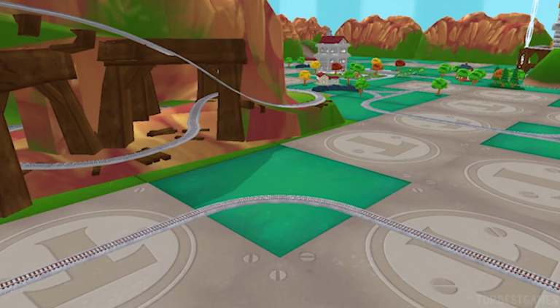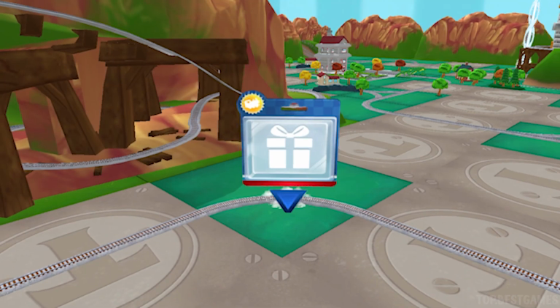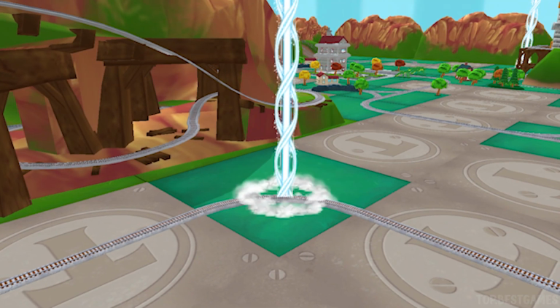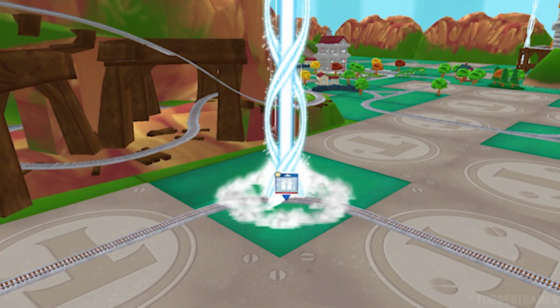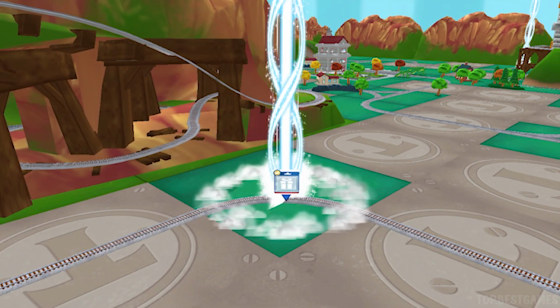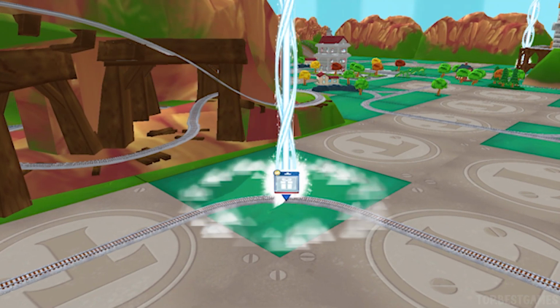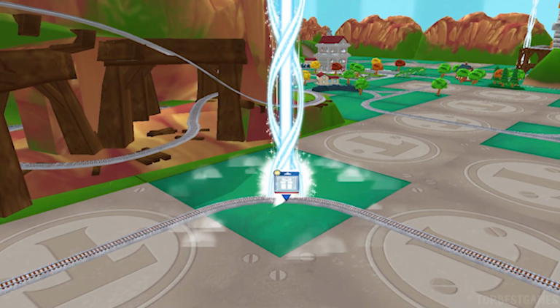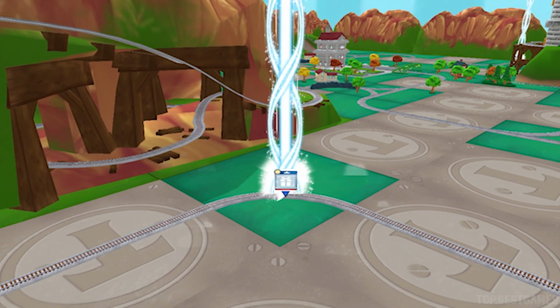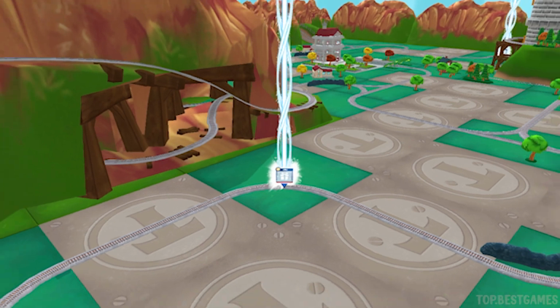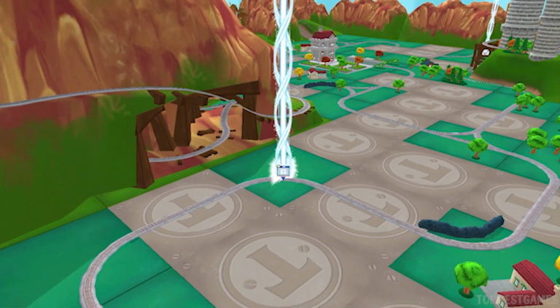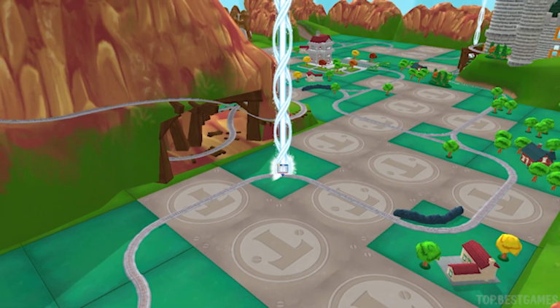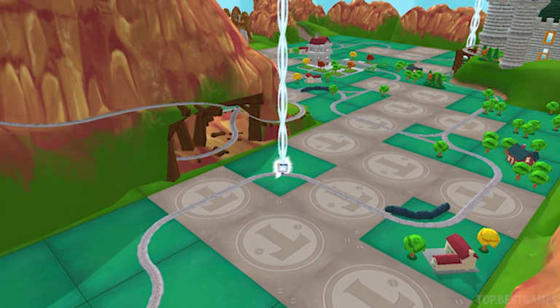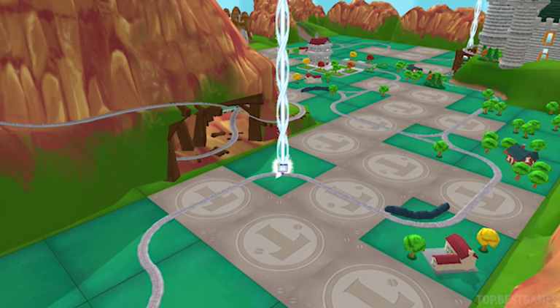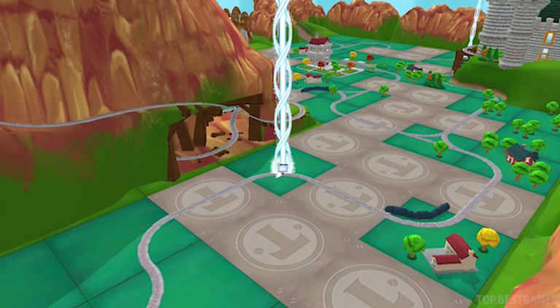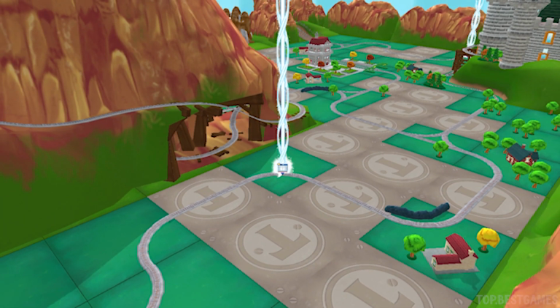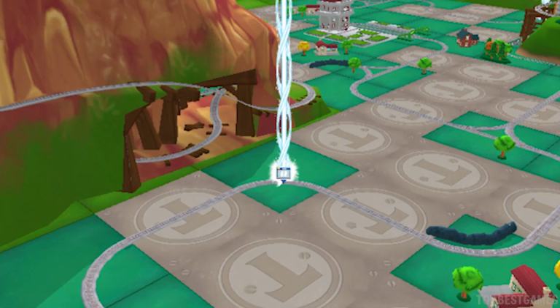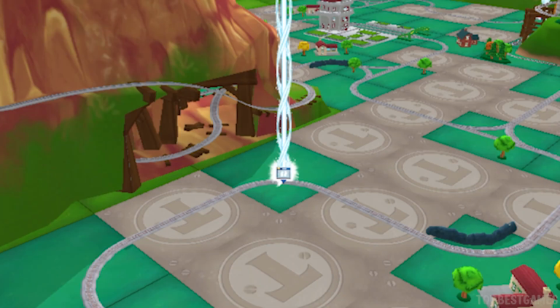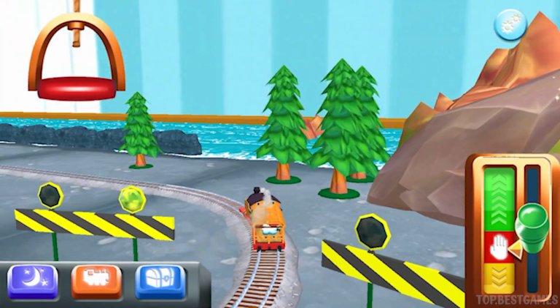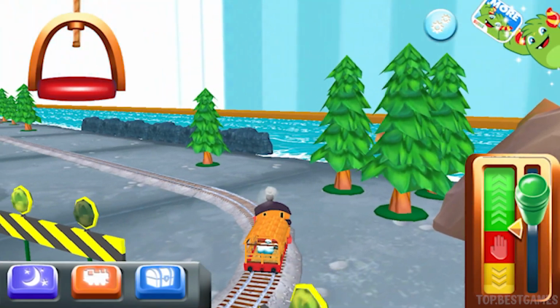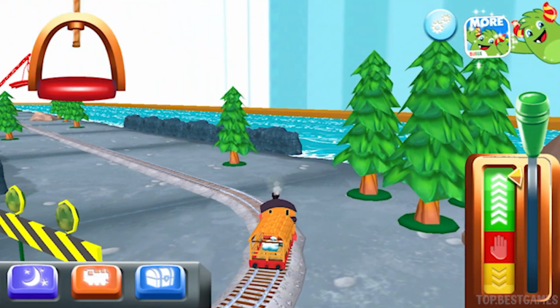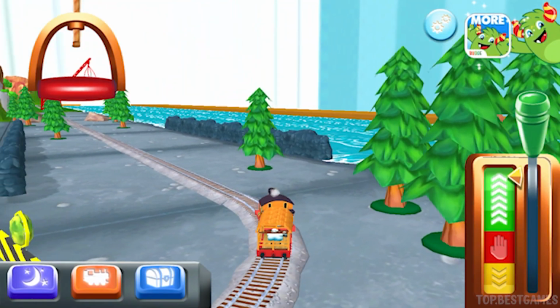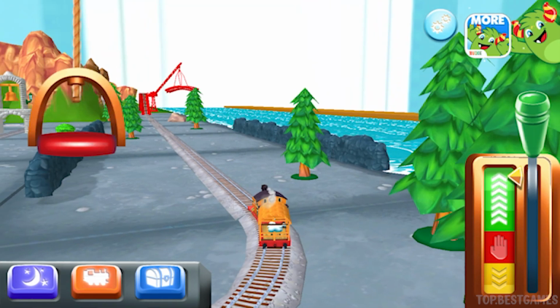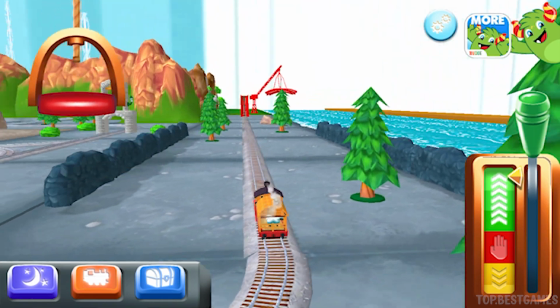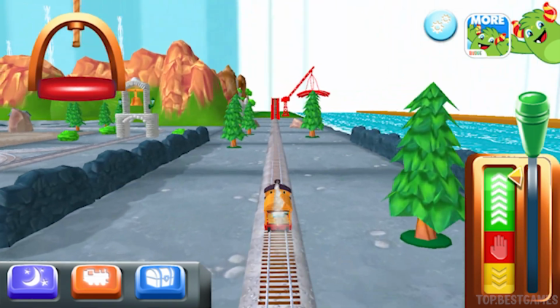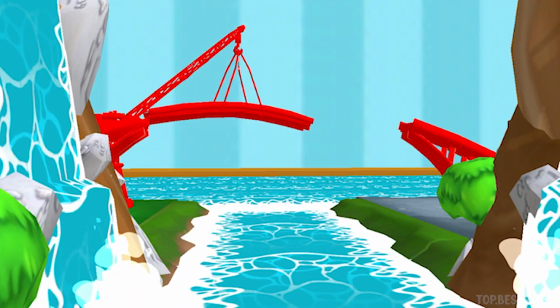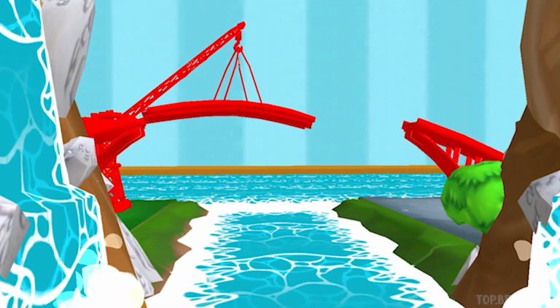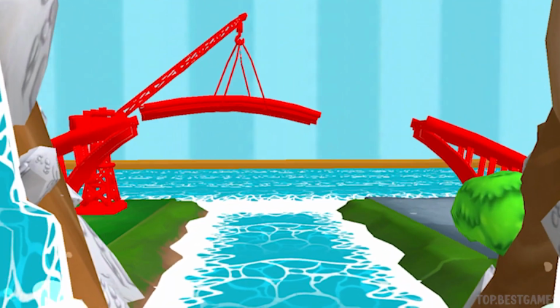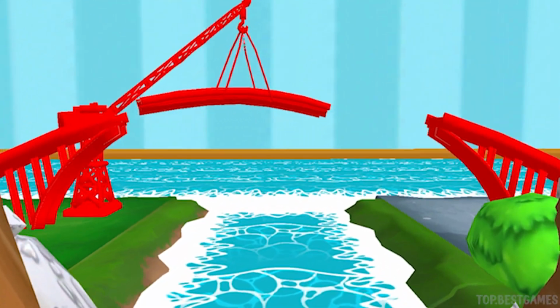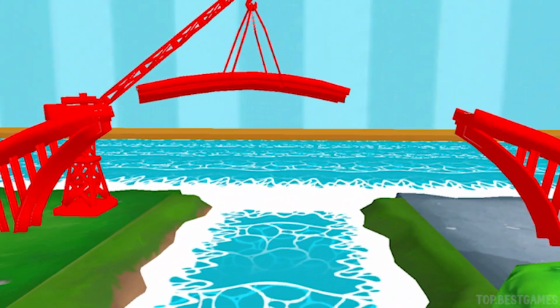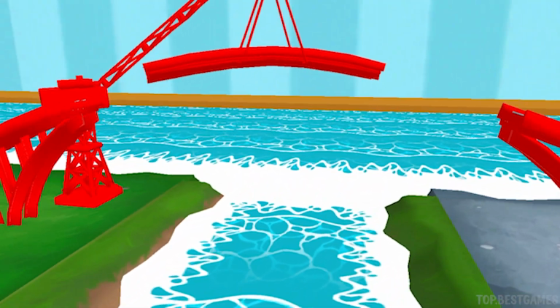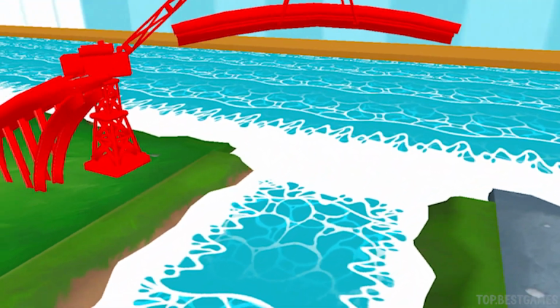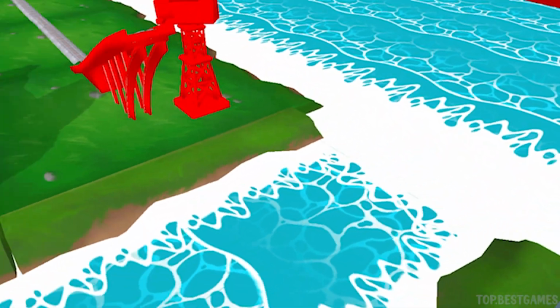Let's go find that toy! Which way do you want to go? You've got this! Help the engine jump the big bridge!